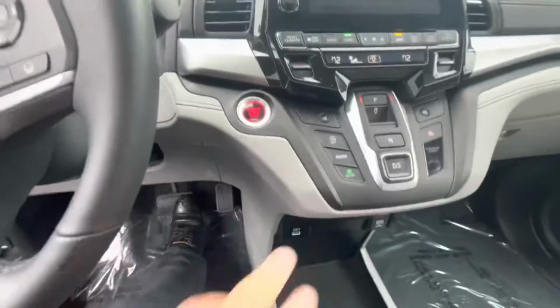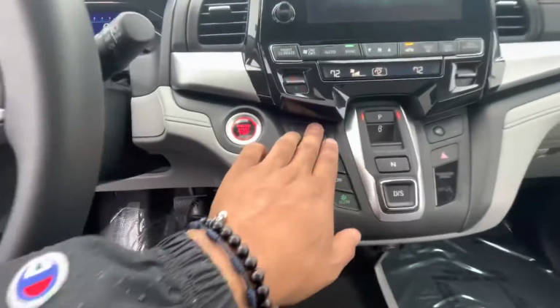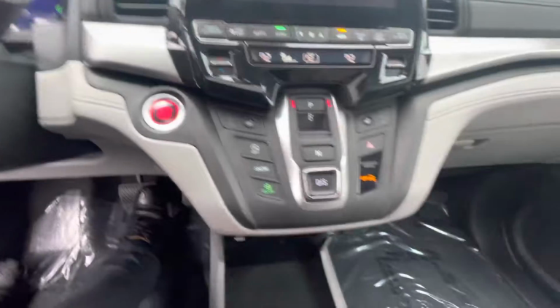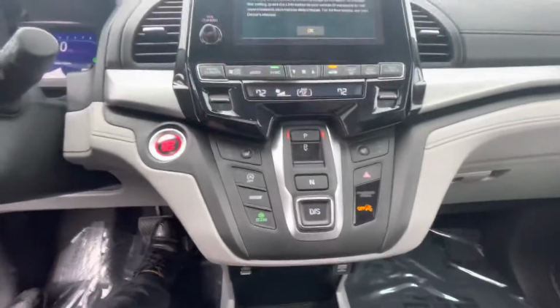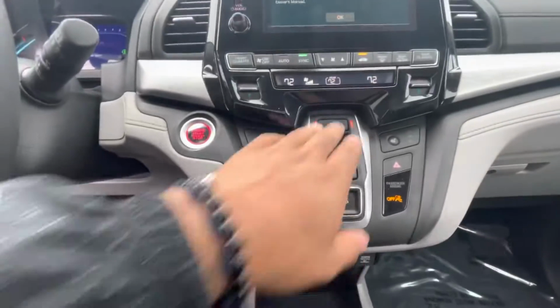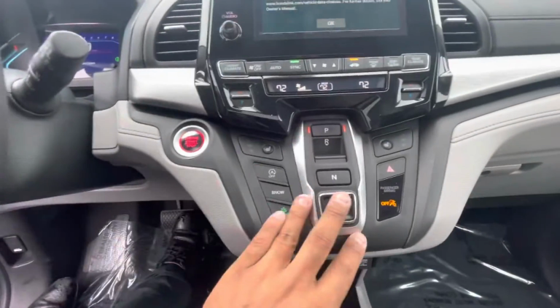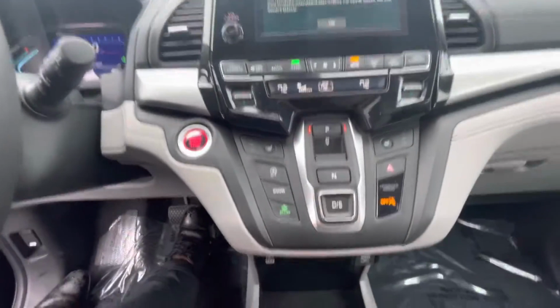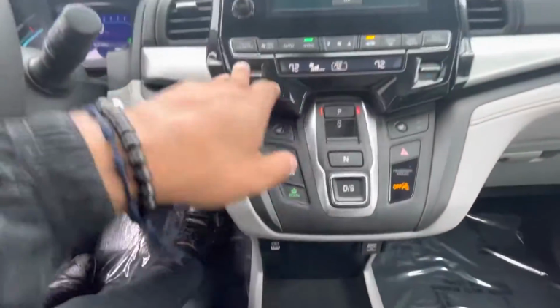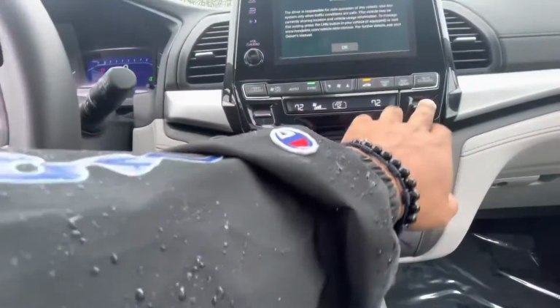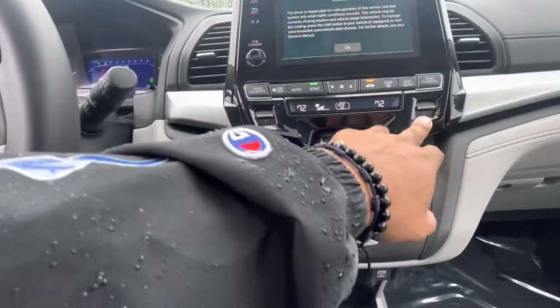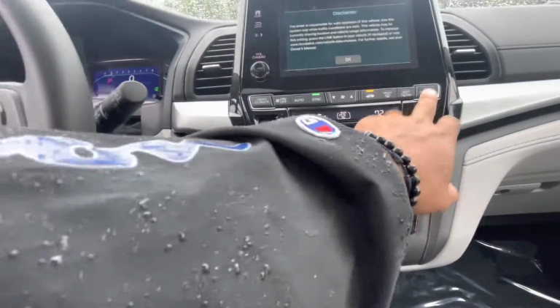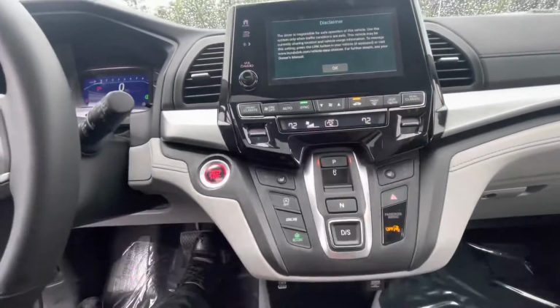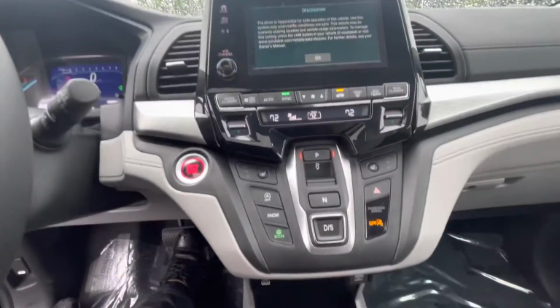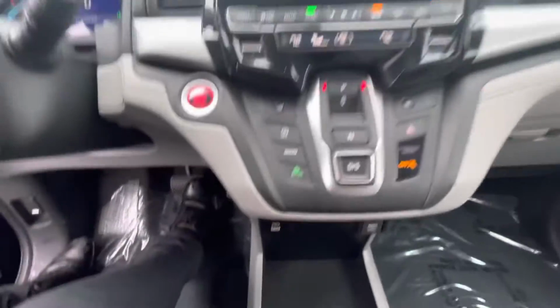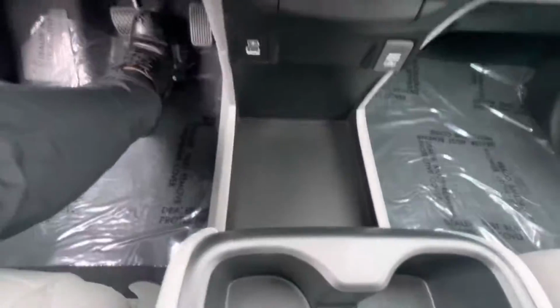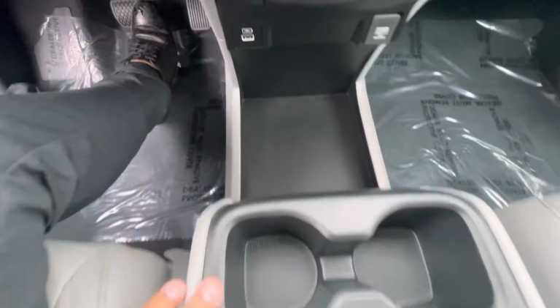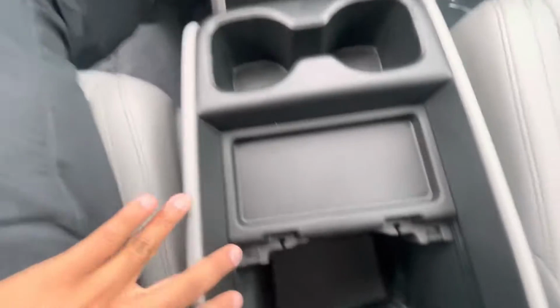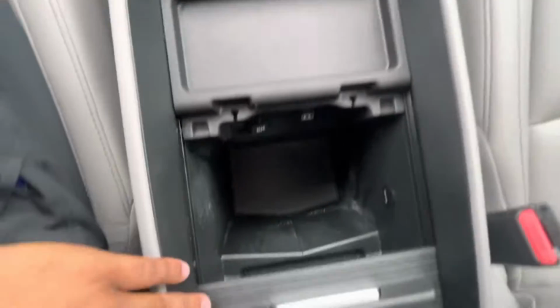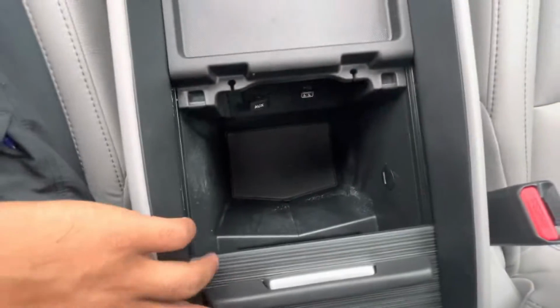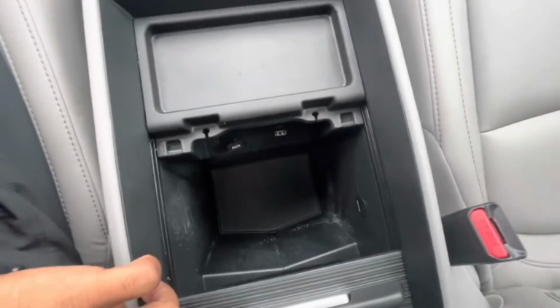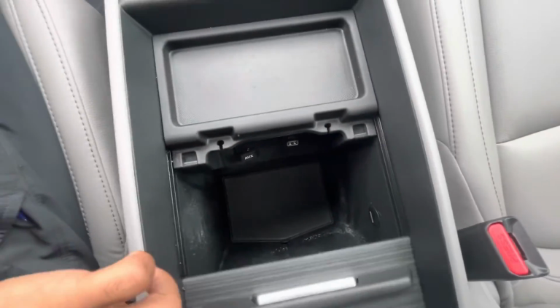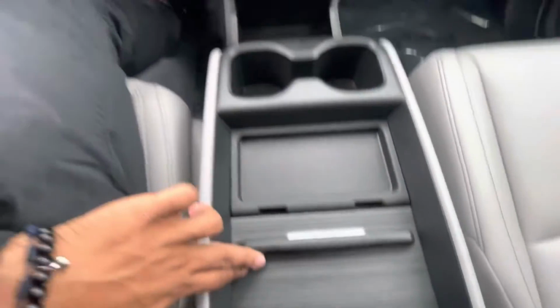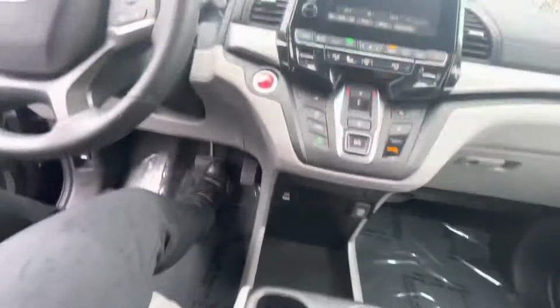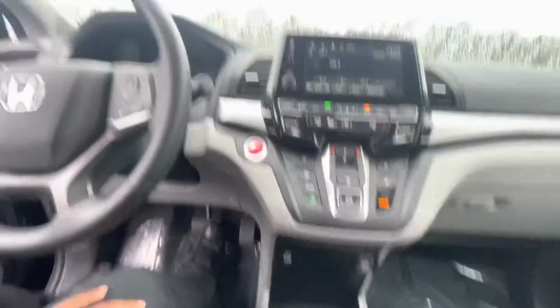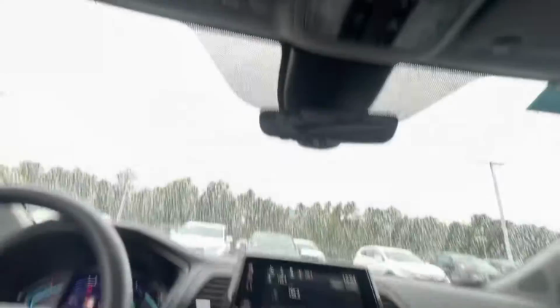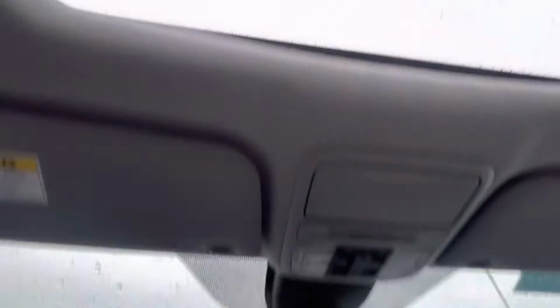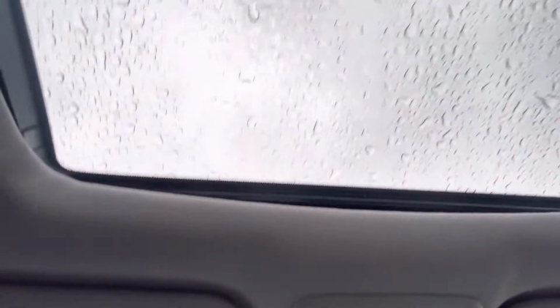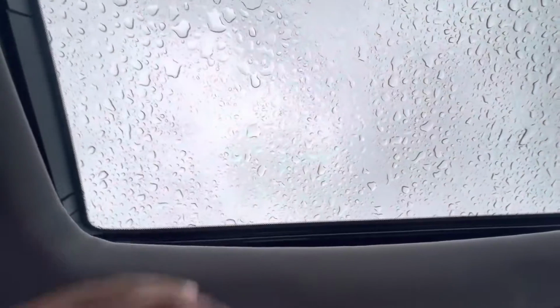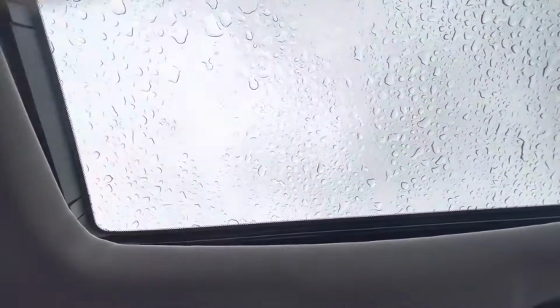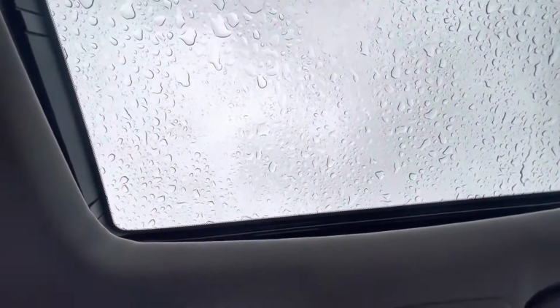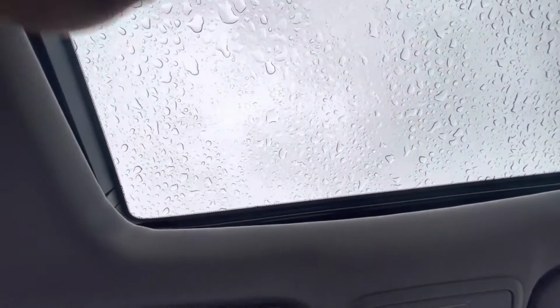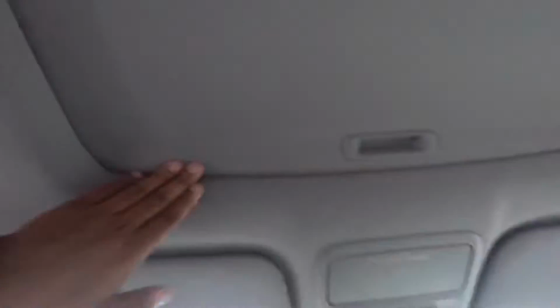You also got the heated seats right there, electronic shifters, dual climate controls, and you get the rear climate controls as well. Tons of space — easy to get in and out of. This vehicle also does have a moonroof, as you can see right there.